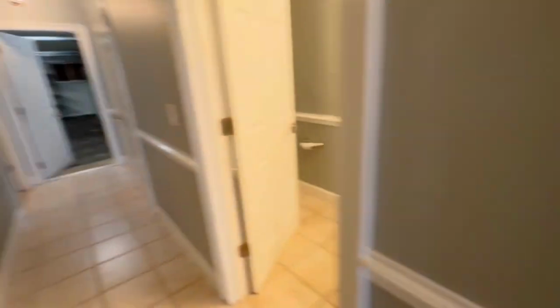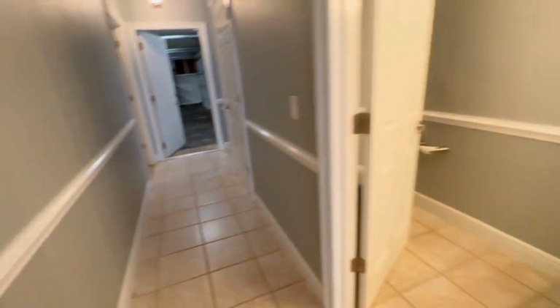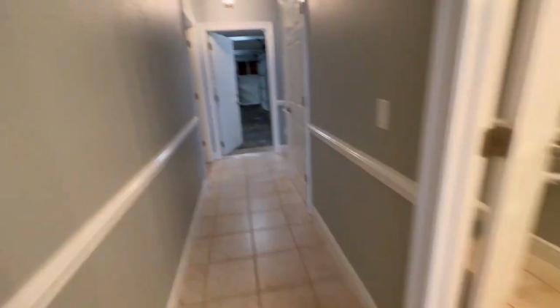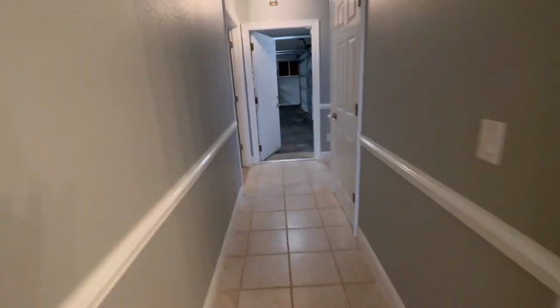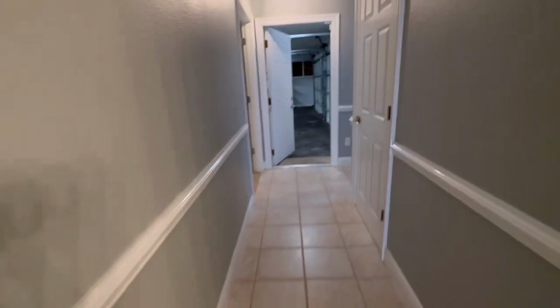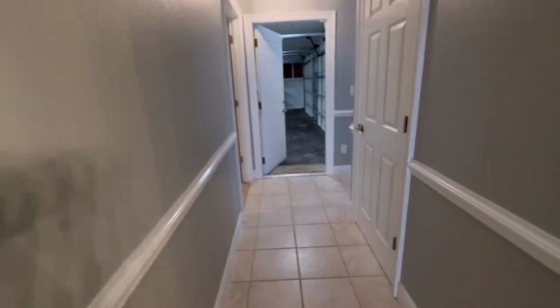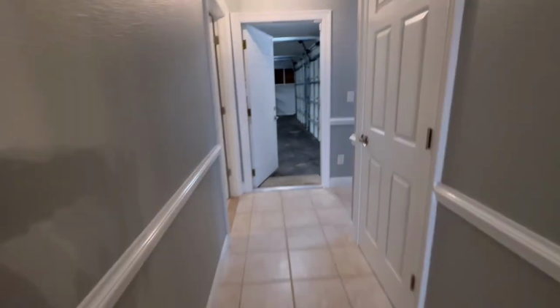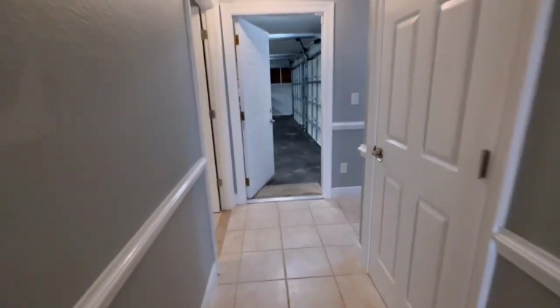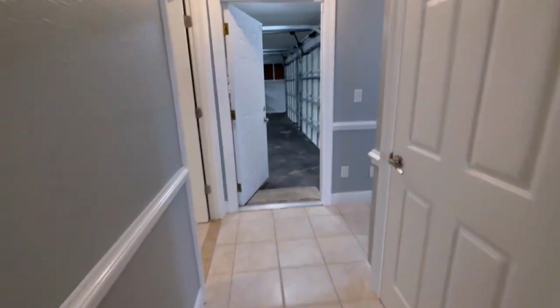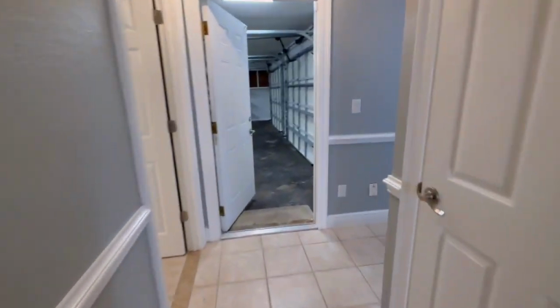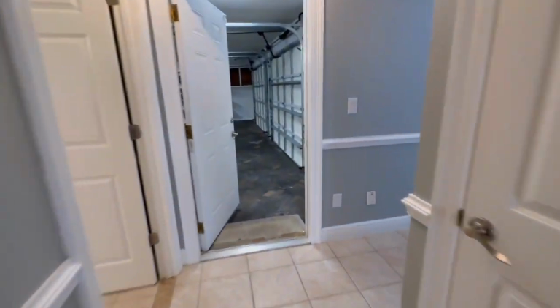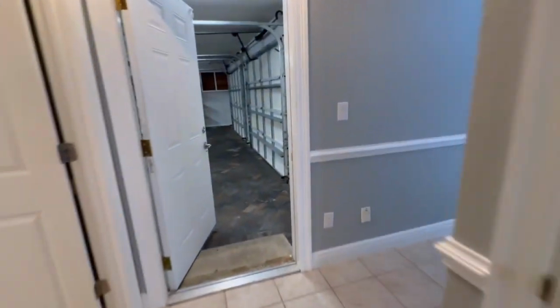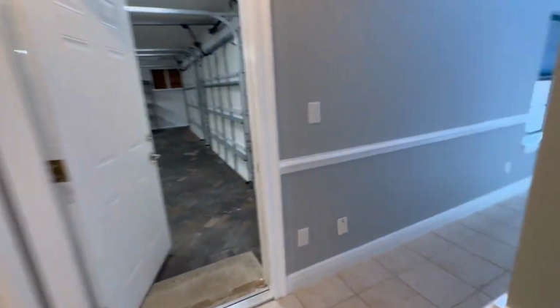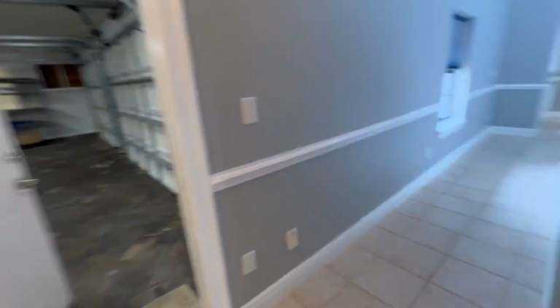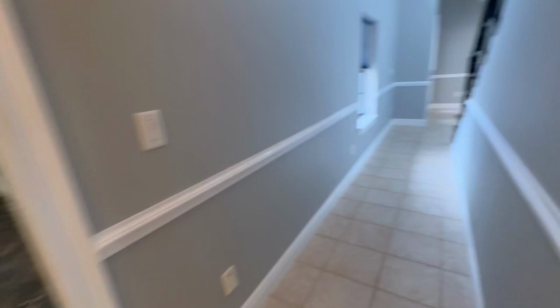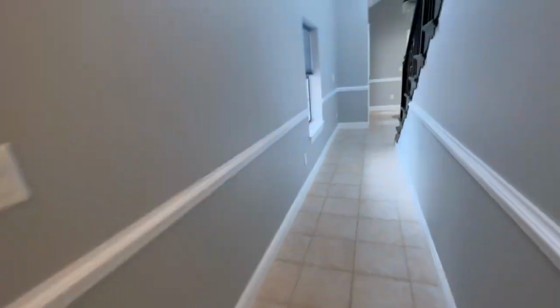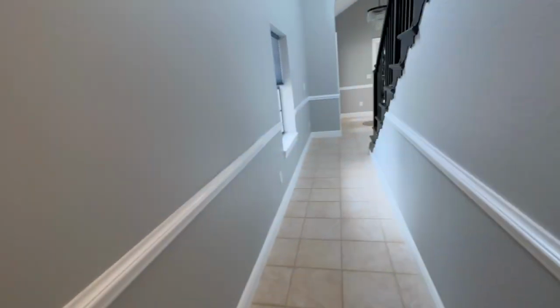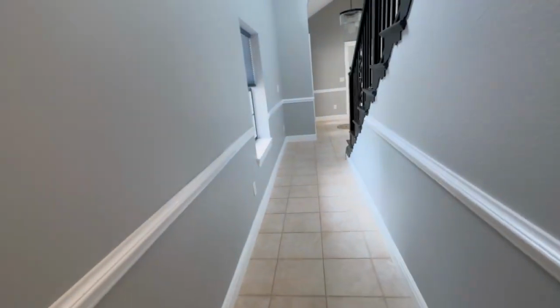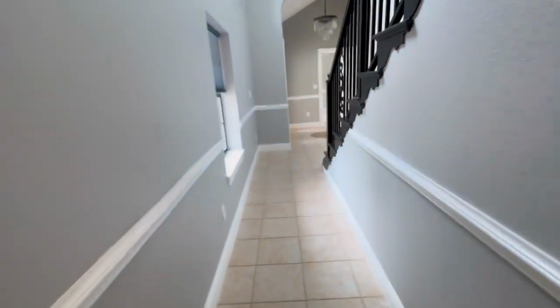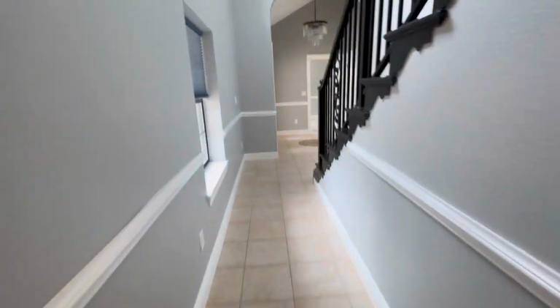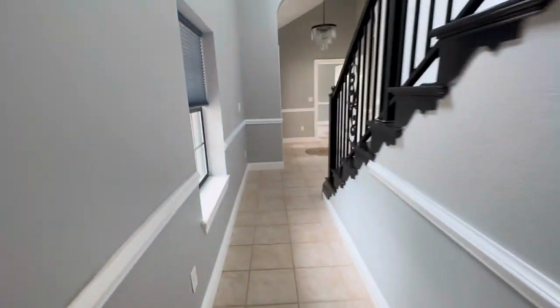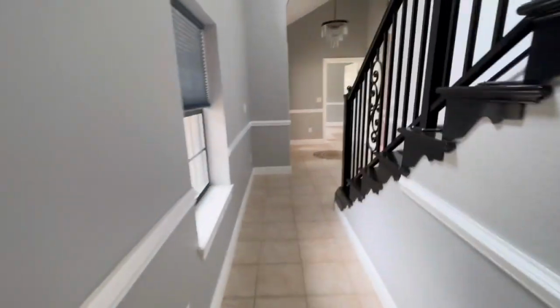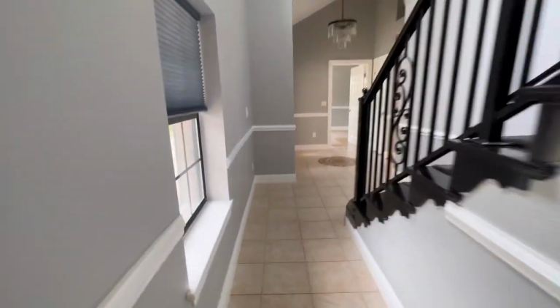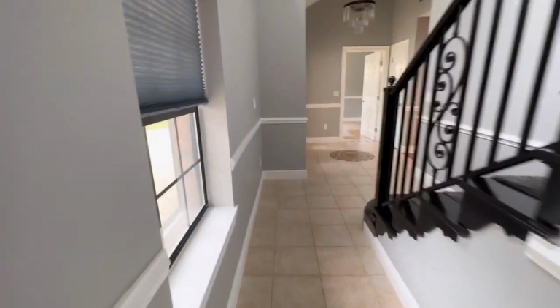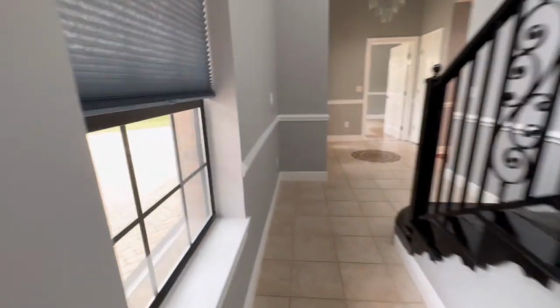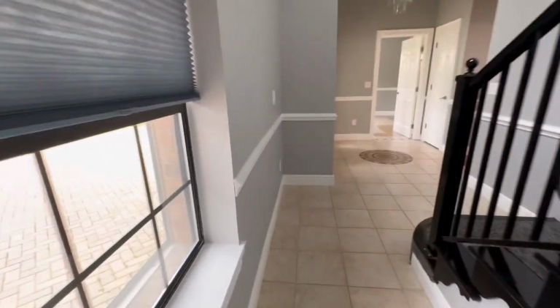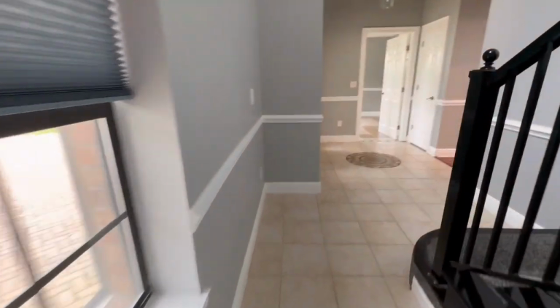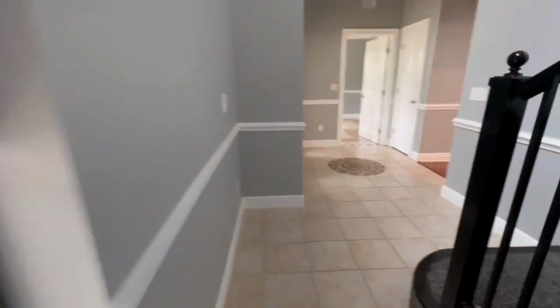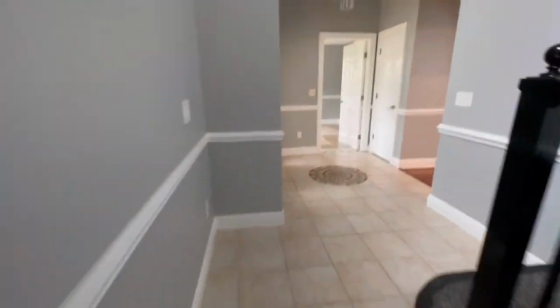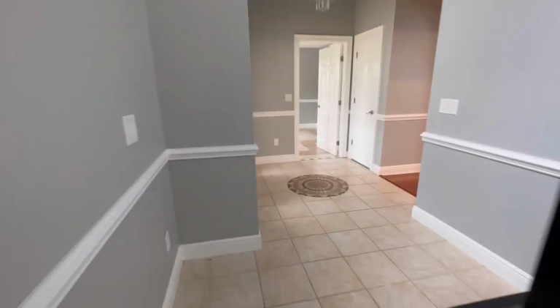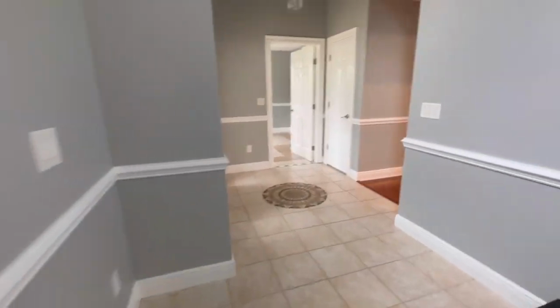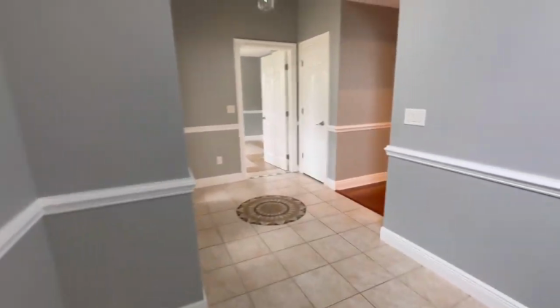Actually, it's a full bath. Now we're going to go upstairs.